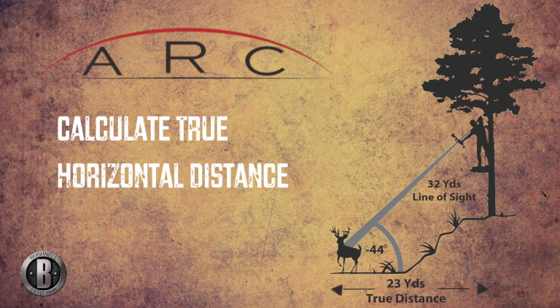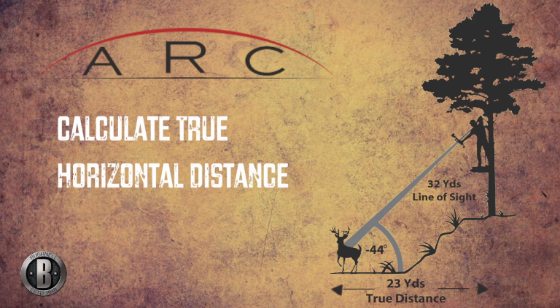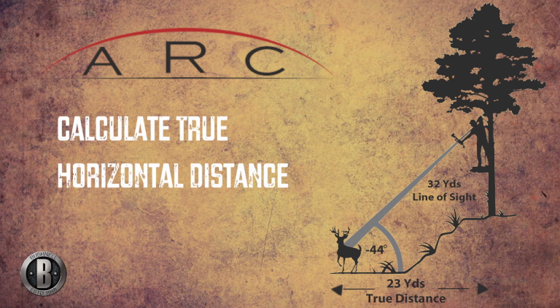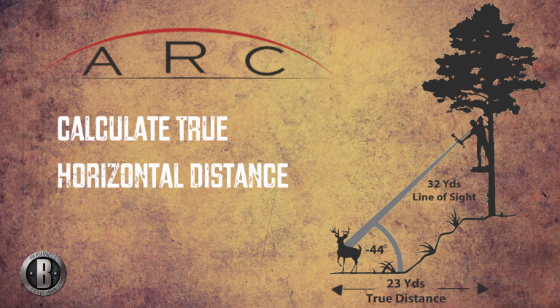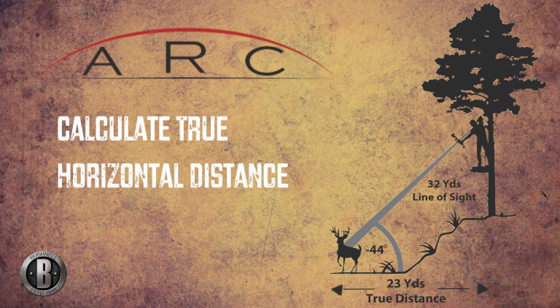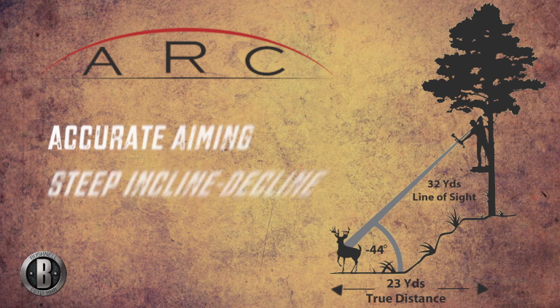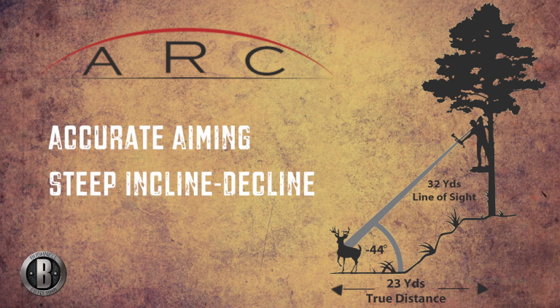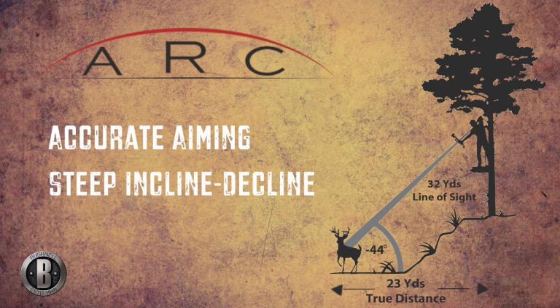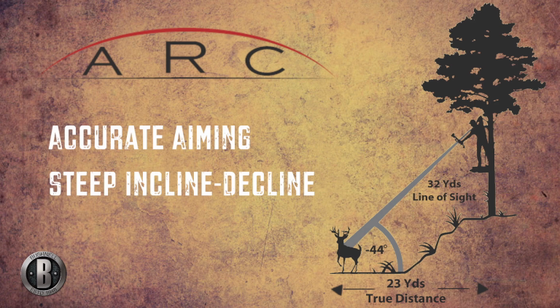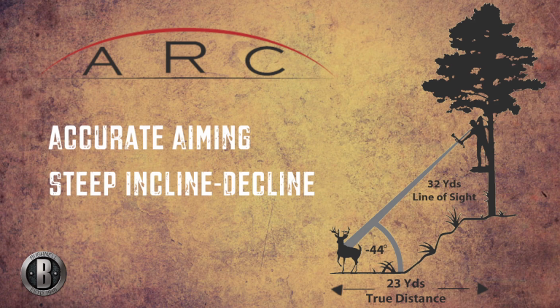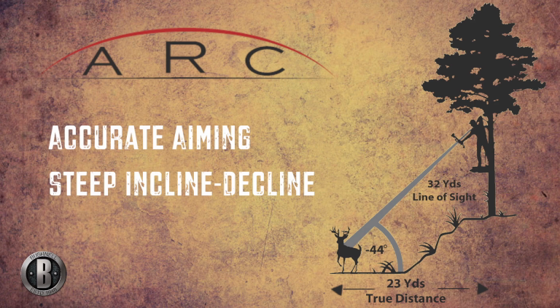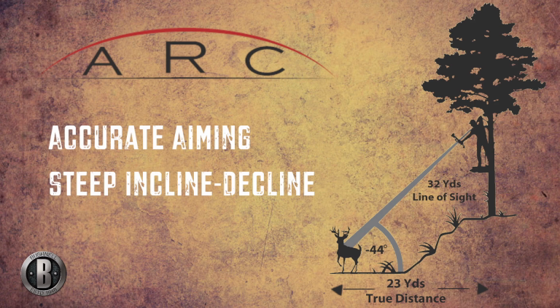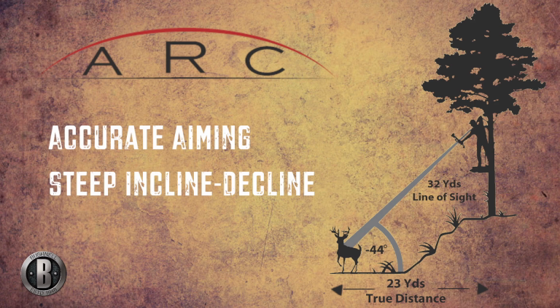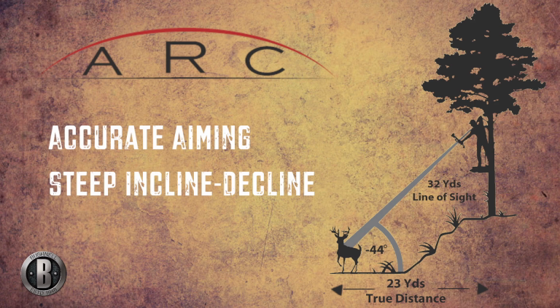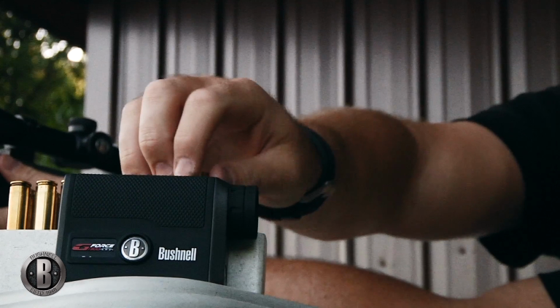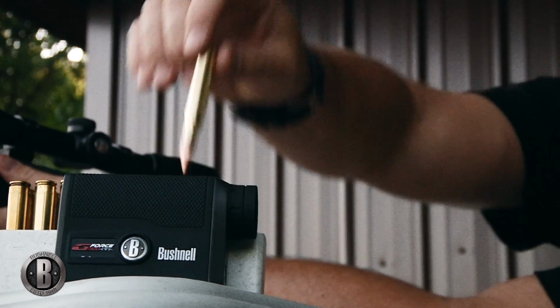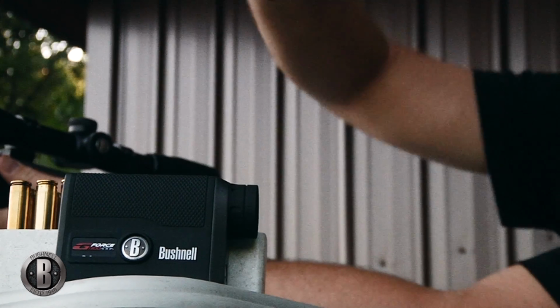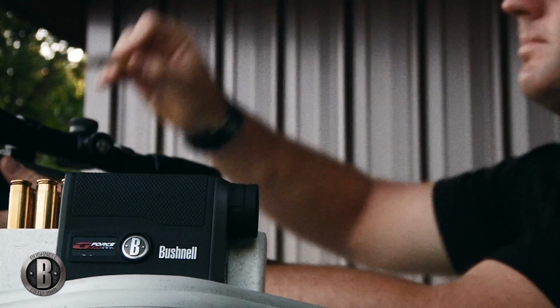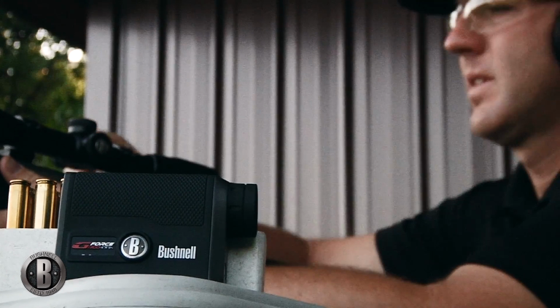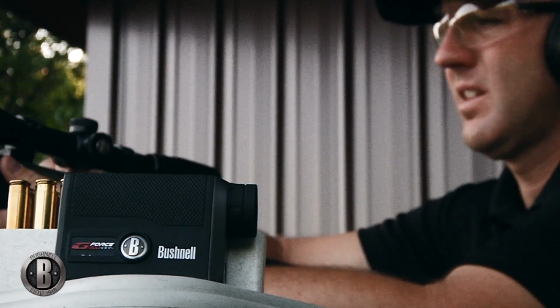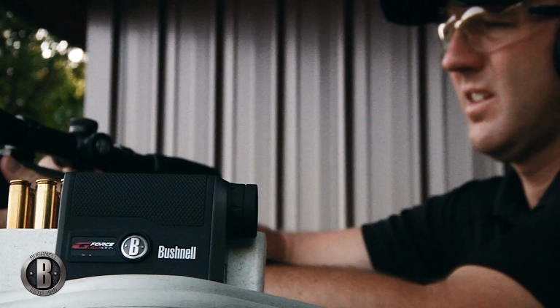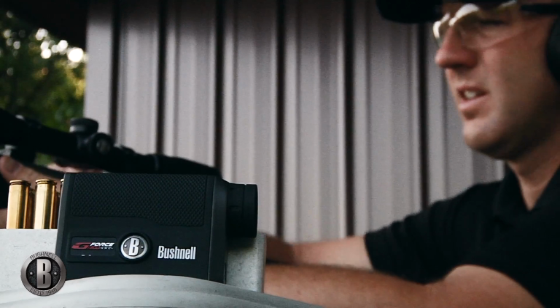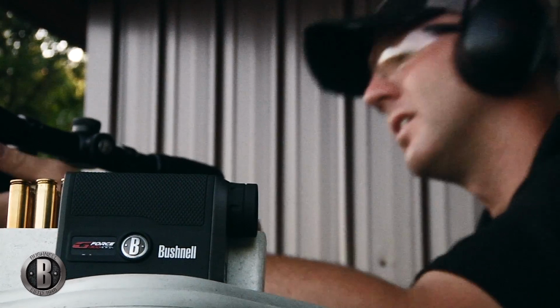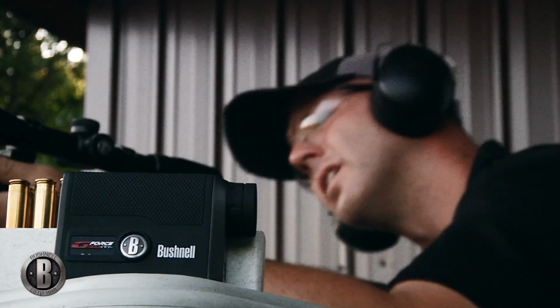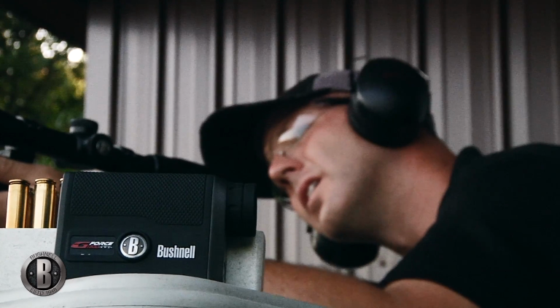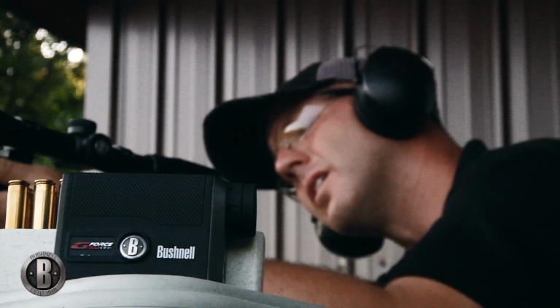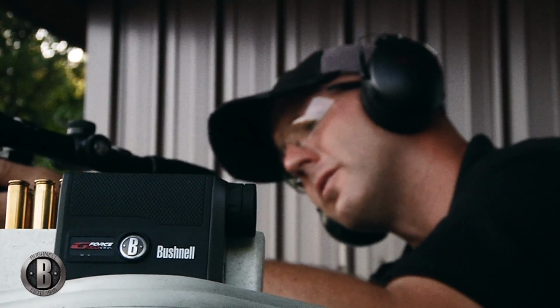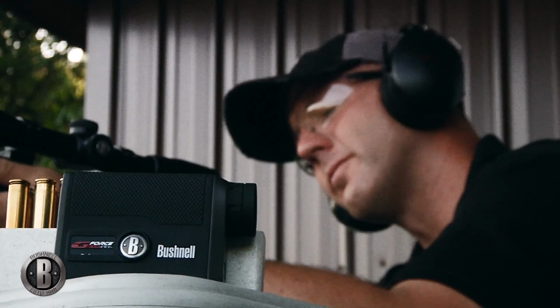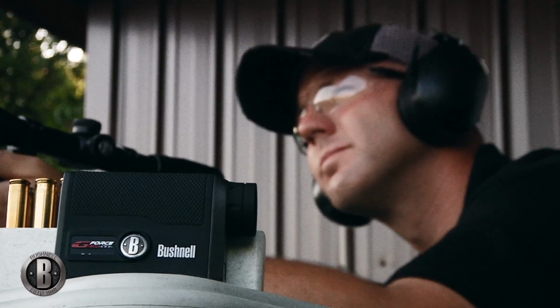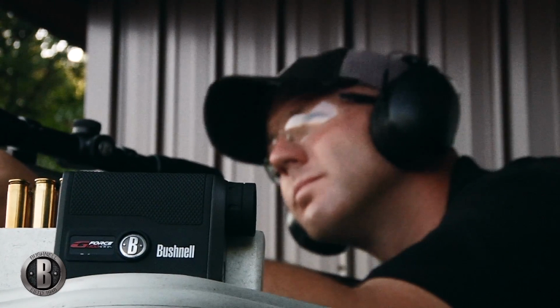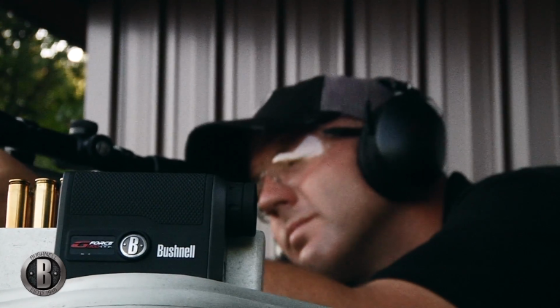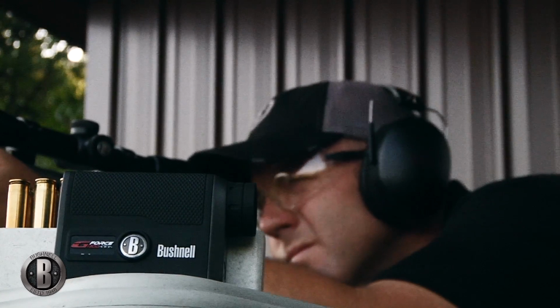In bow mode, ARC provides bow hunters with a true shot-like distance. In rifle mode, ARC provides bullet drop information in inches, MOA, and now one-tenth mil, ready for the most extreme hunting conditions.